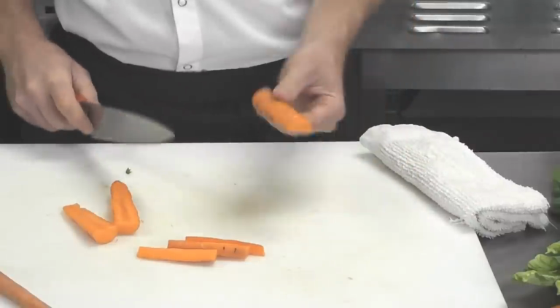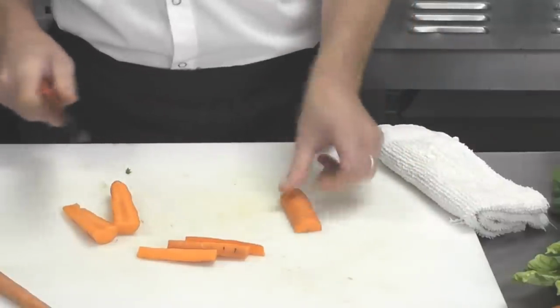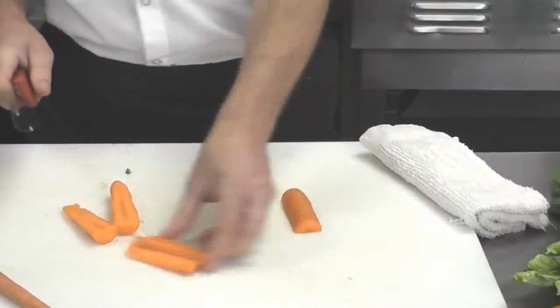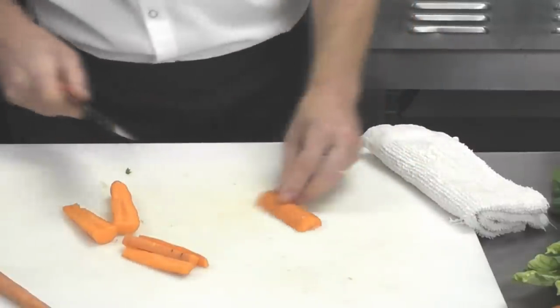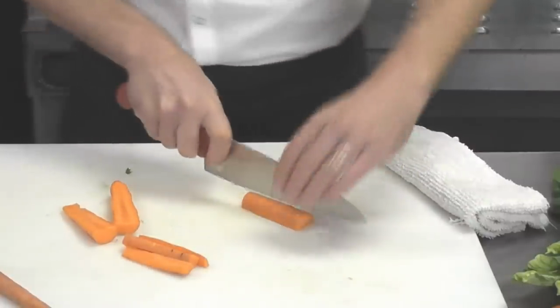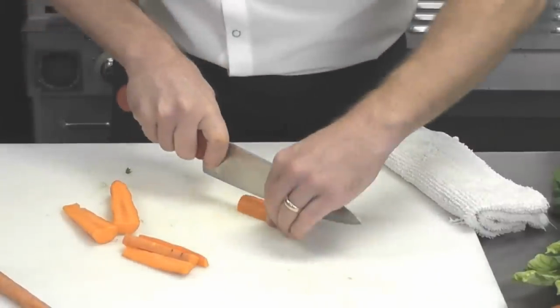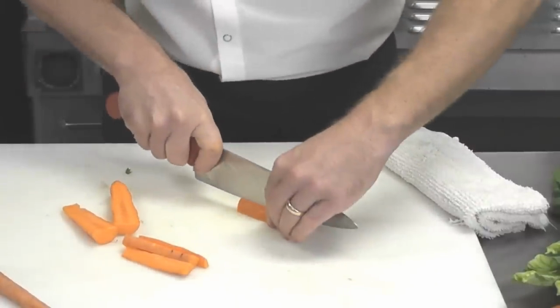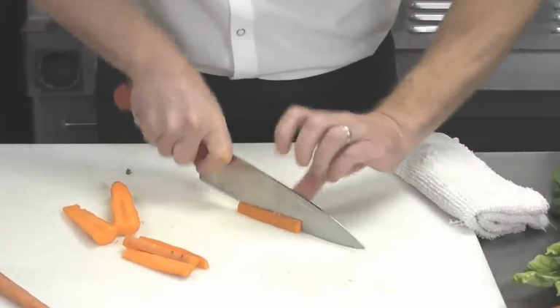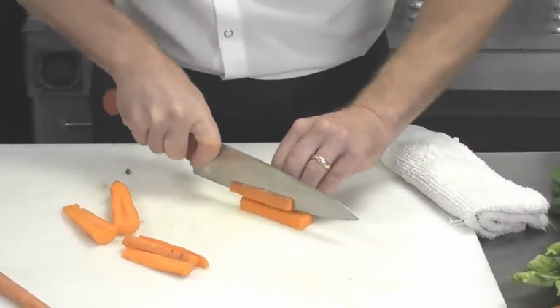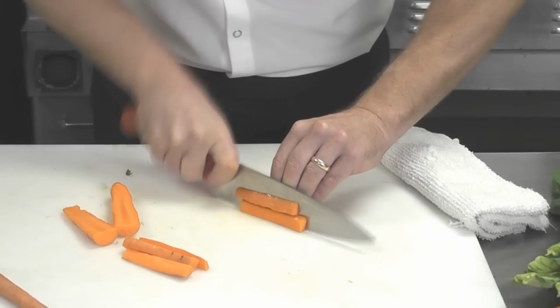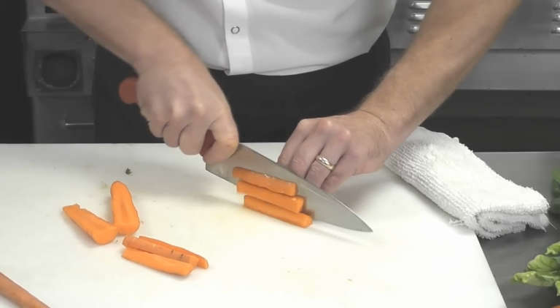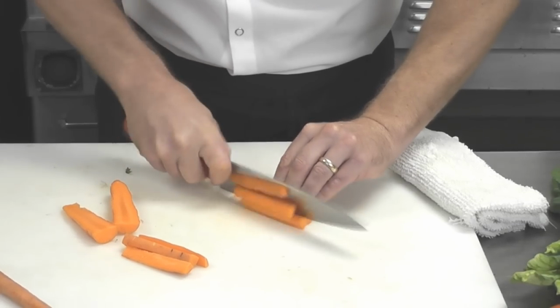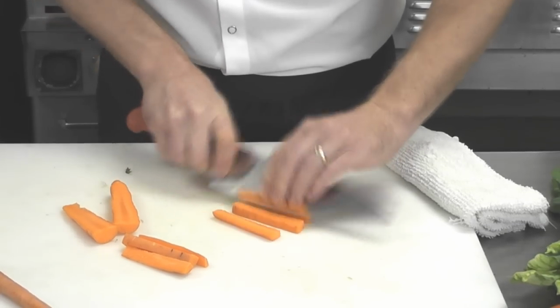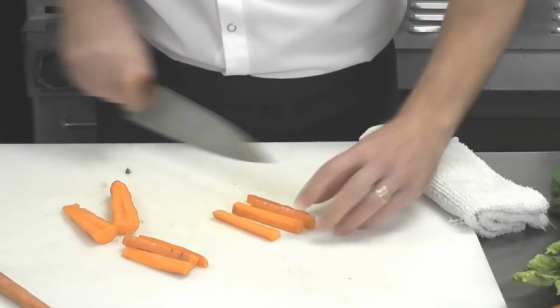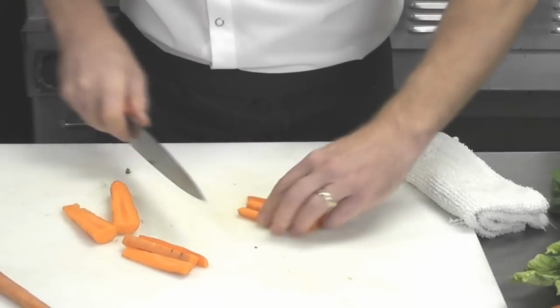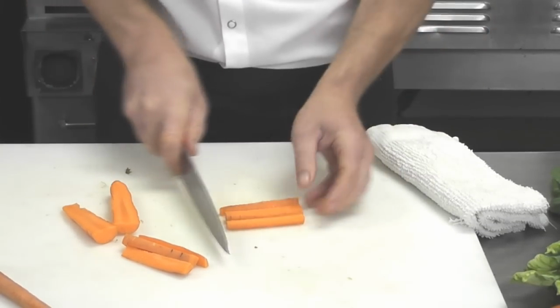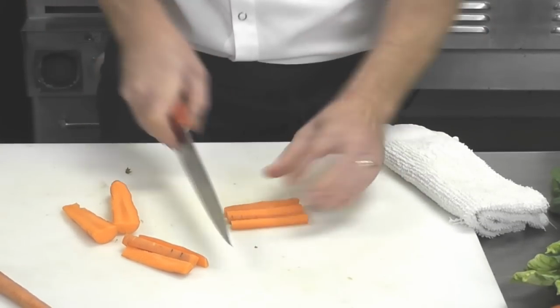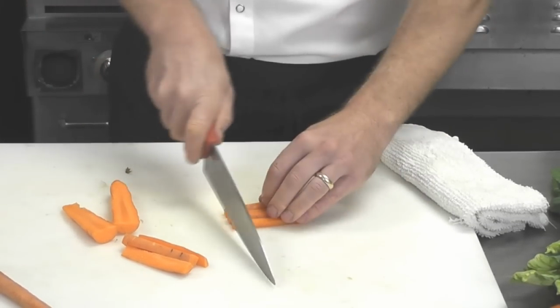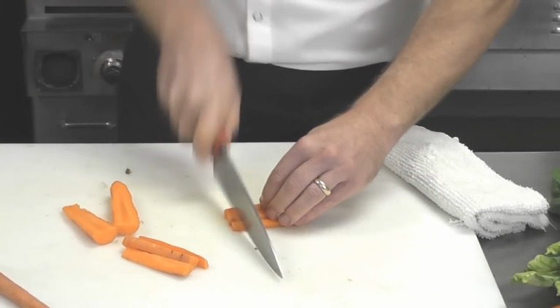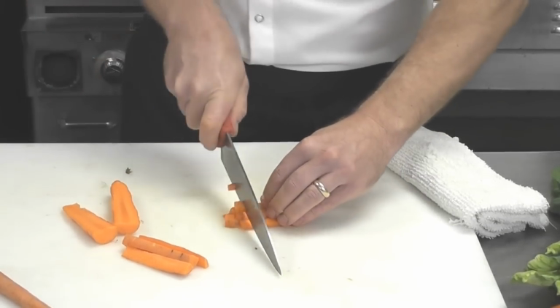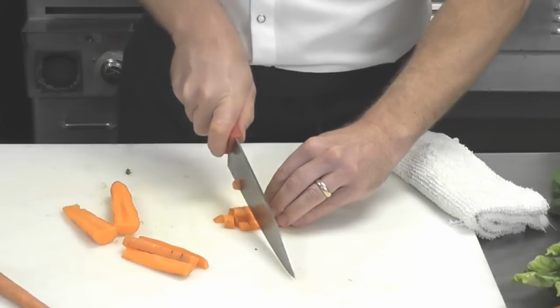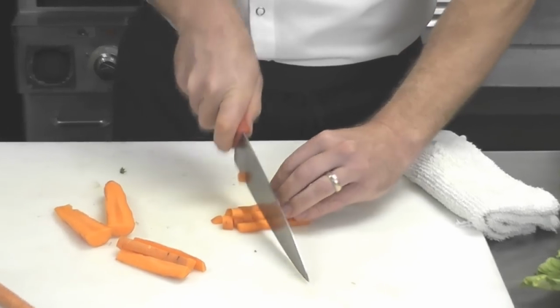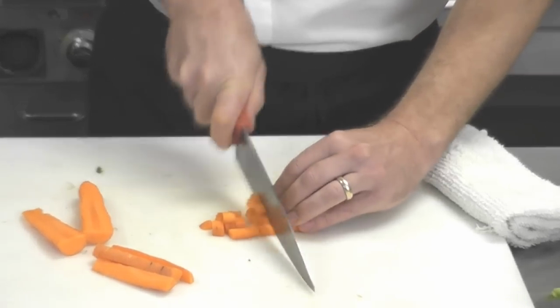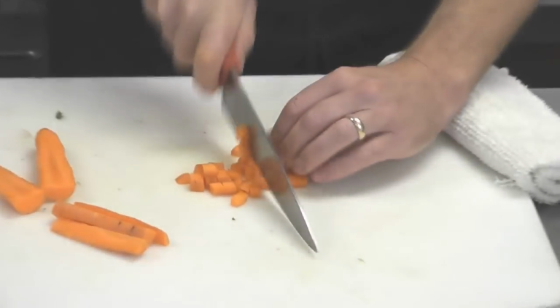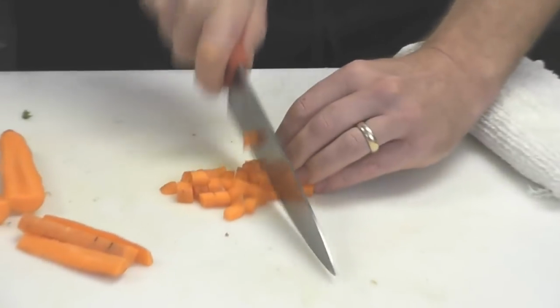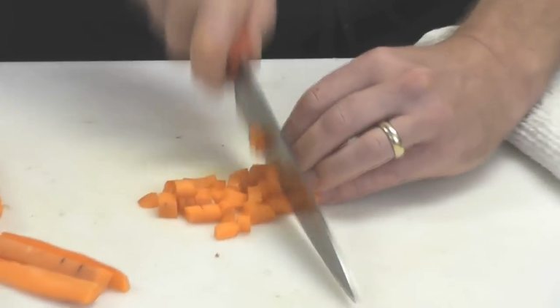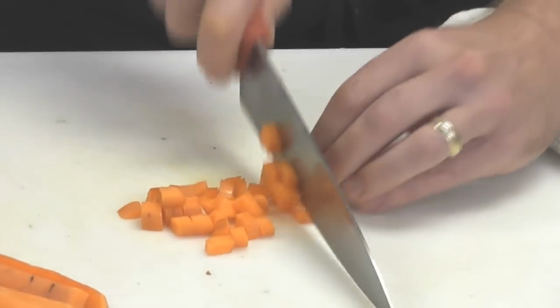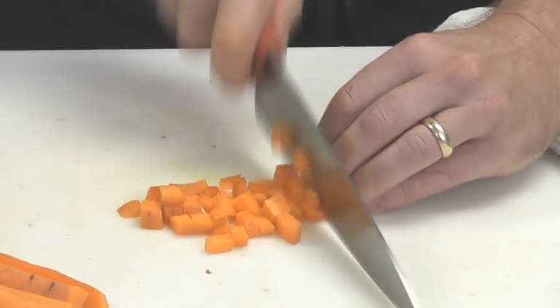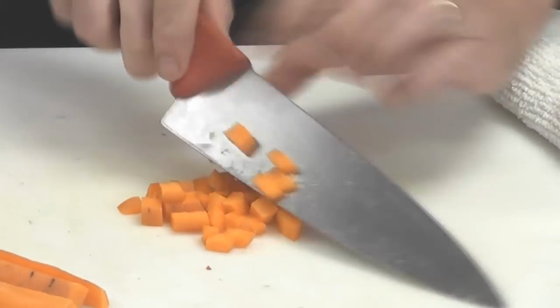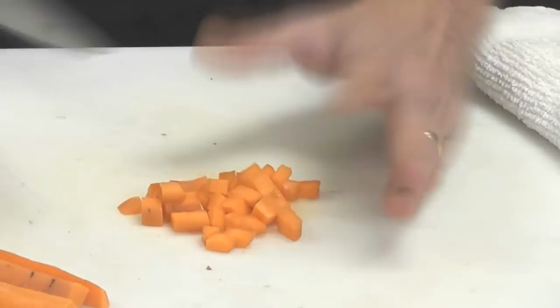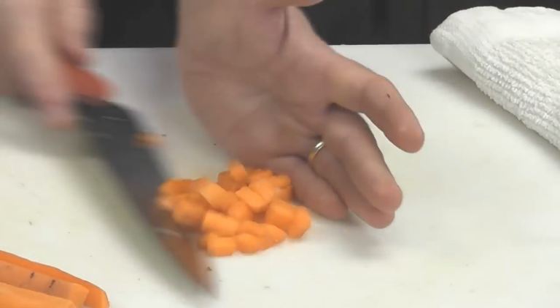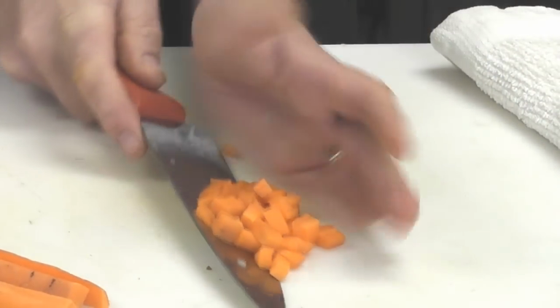If you would like to do a dice on it, you then take the carrot, cut it into sticks, and then from there turn it and cut right on down for a nice cube.